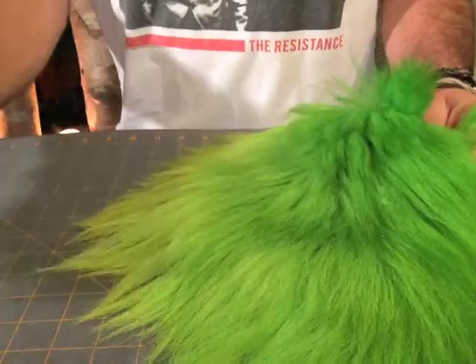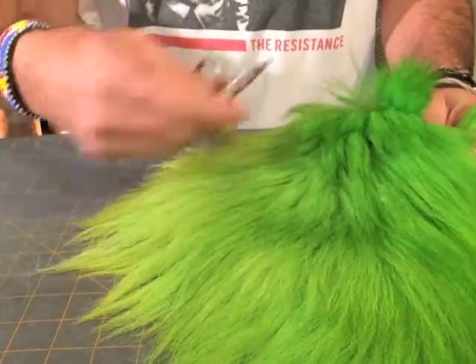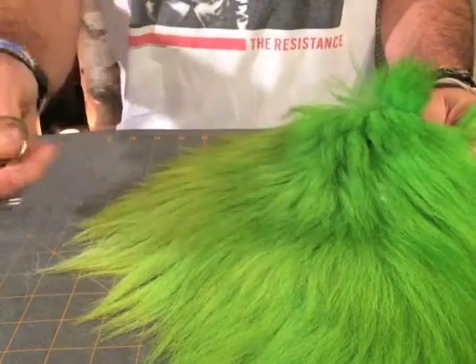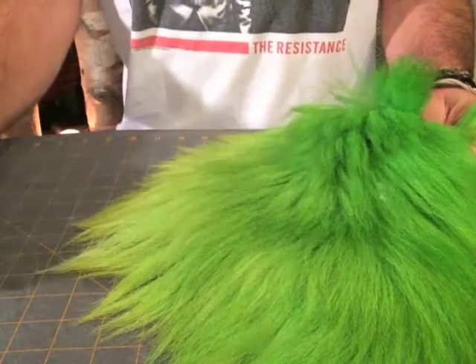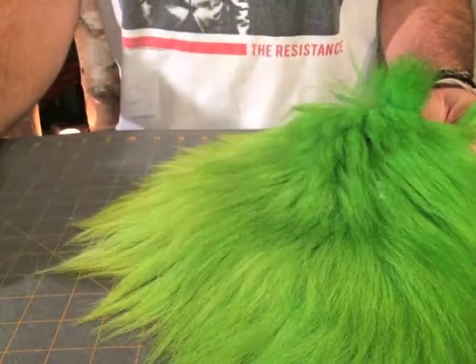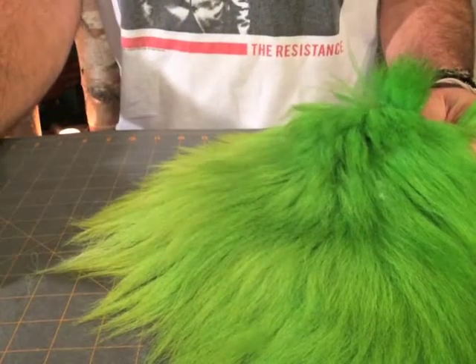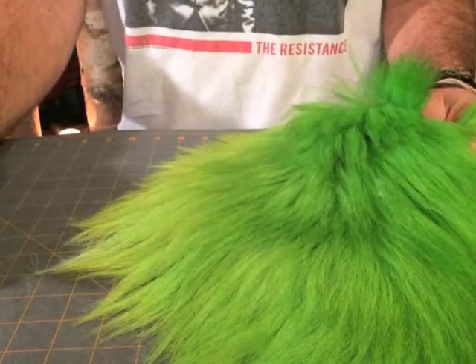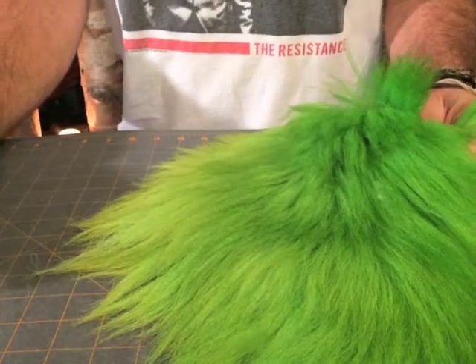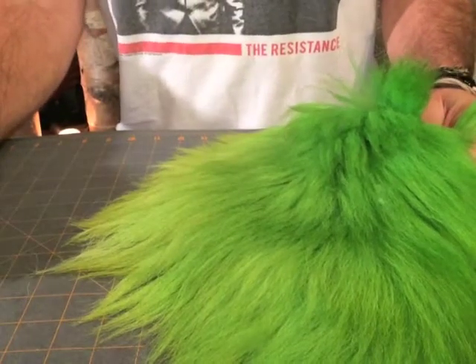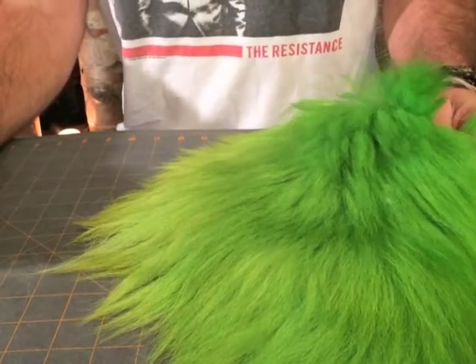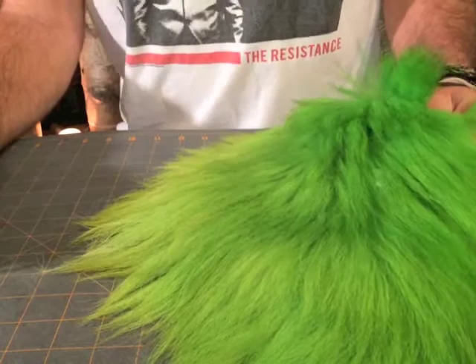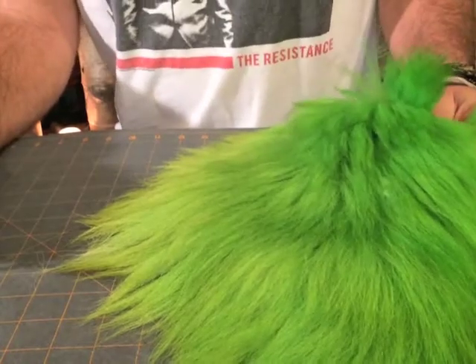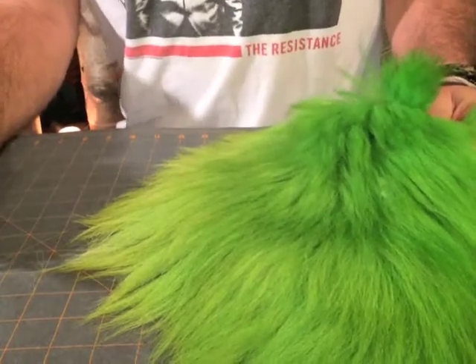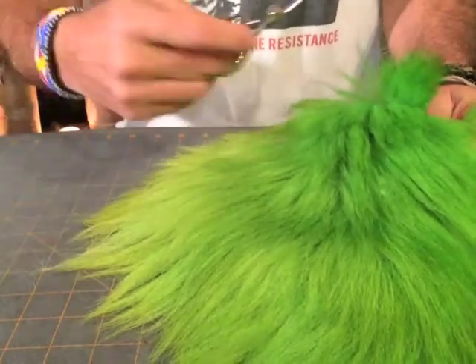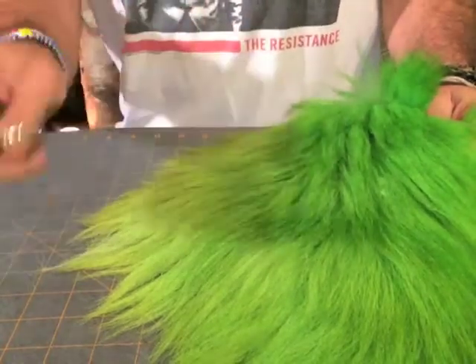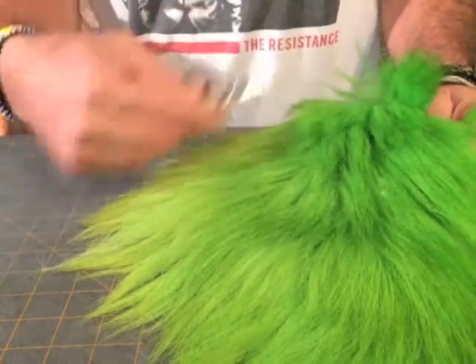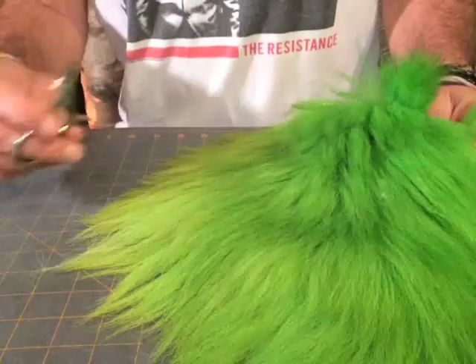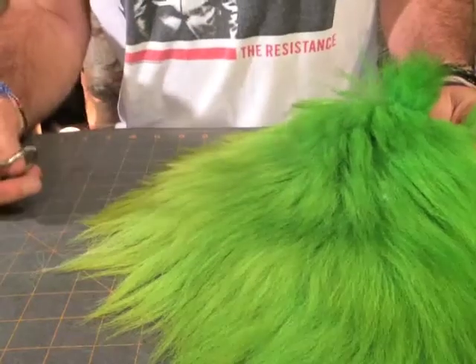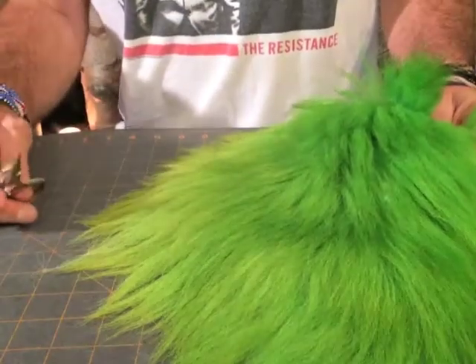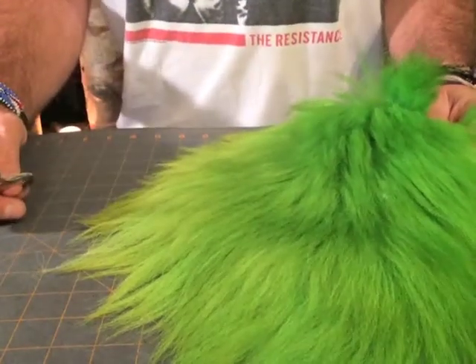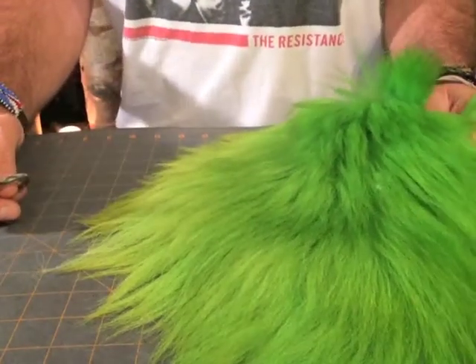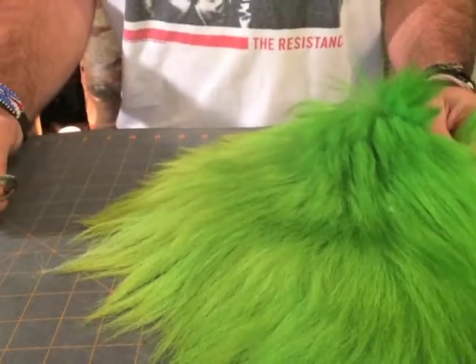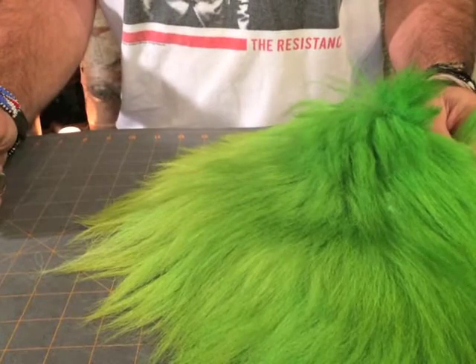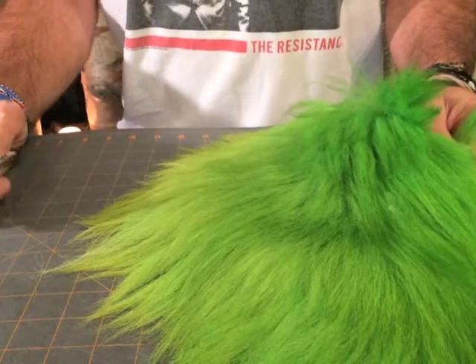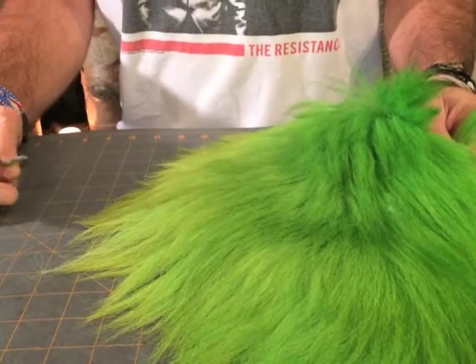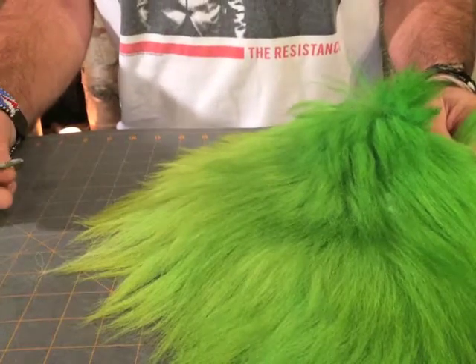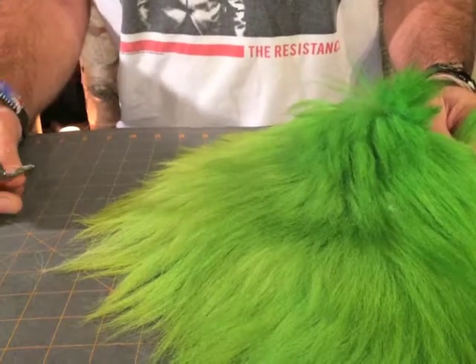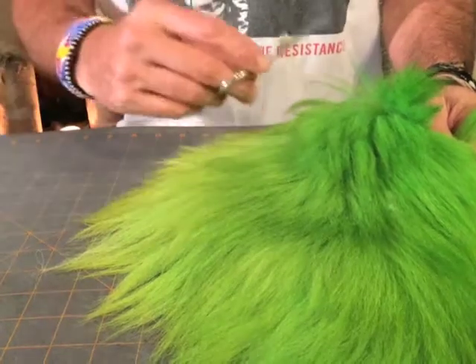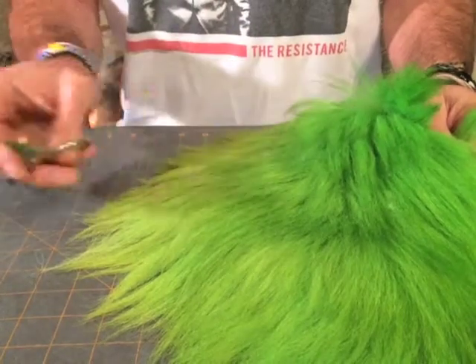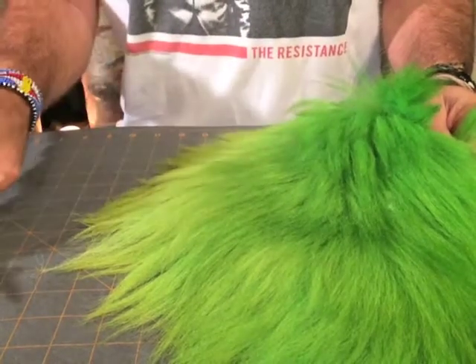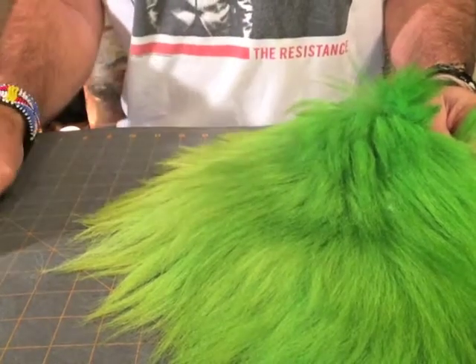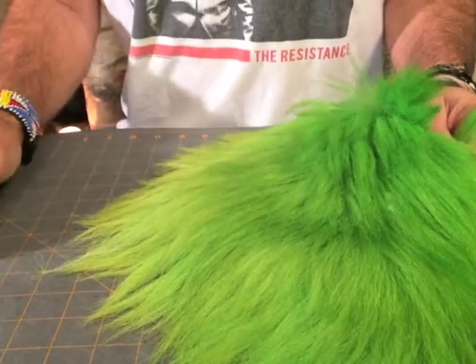Here we have a piece of snow runner that has been prepared already by brushing it out with an animal brush, and it's been ironed as well to straighten the fibers out a little bit more.